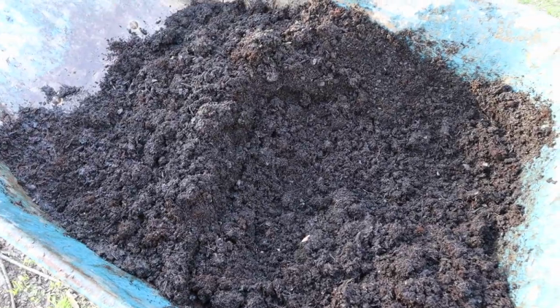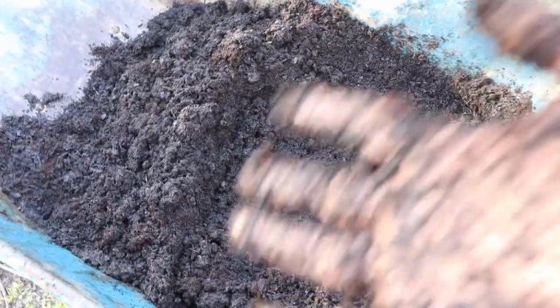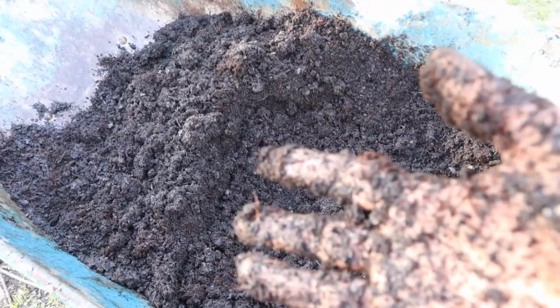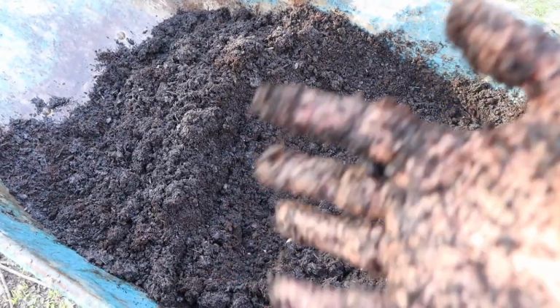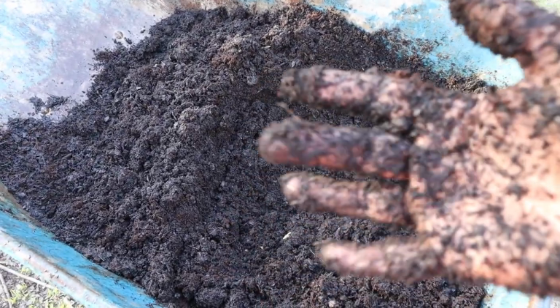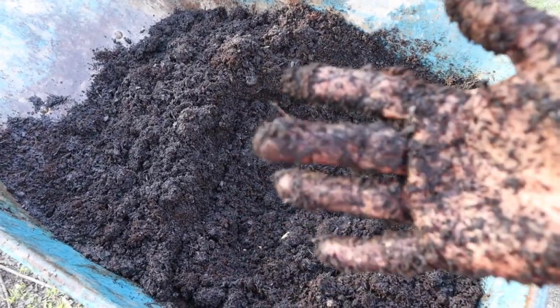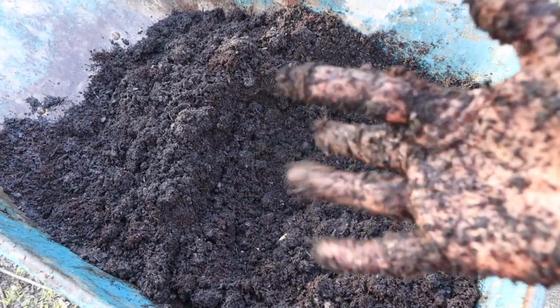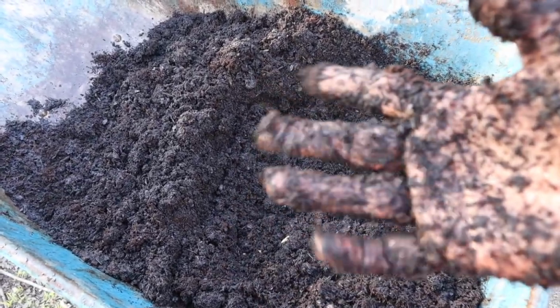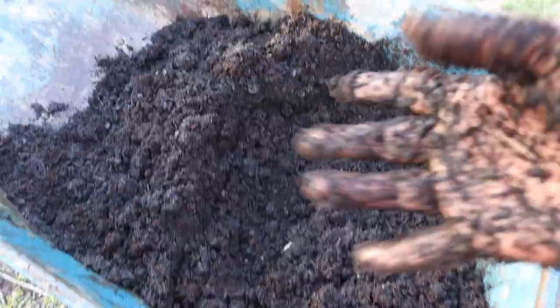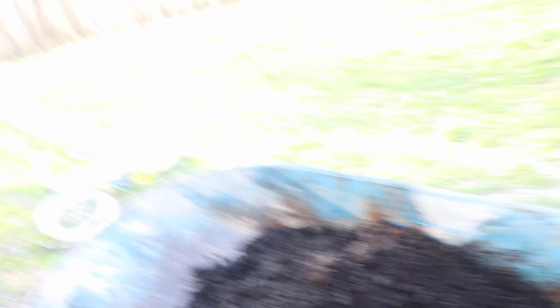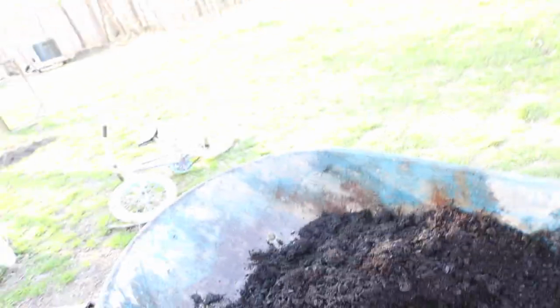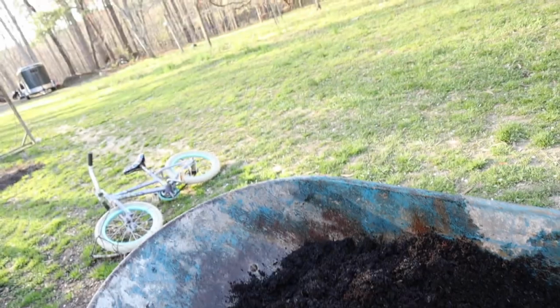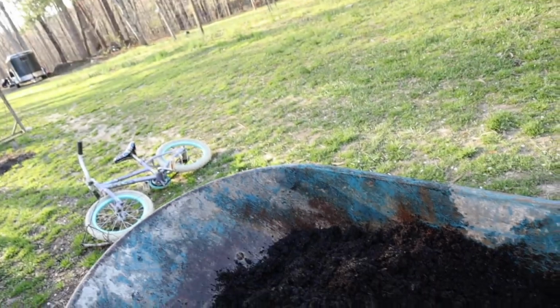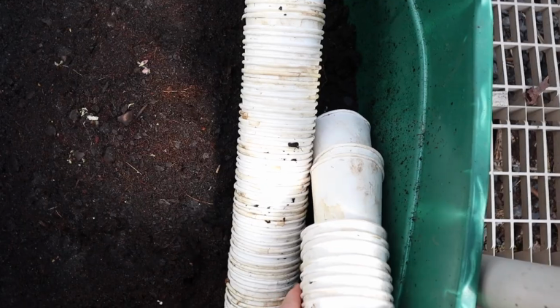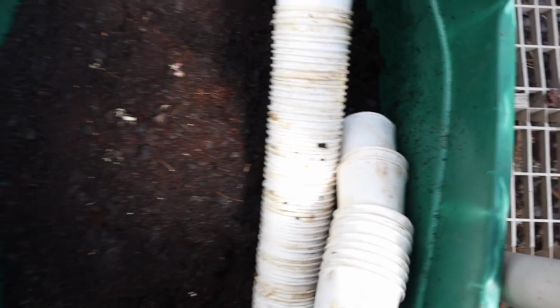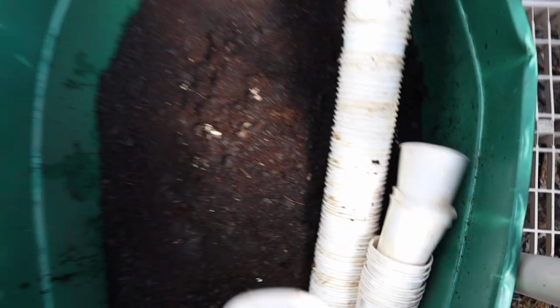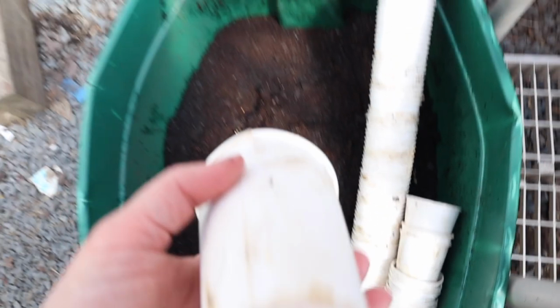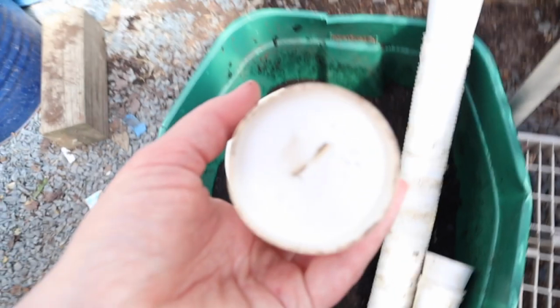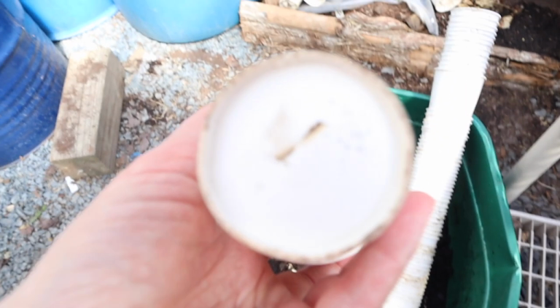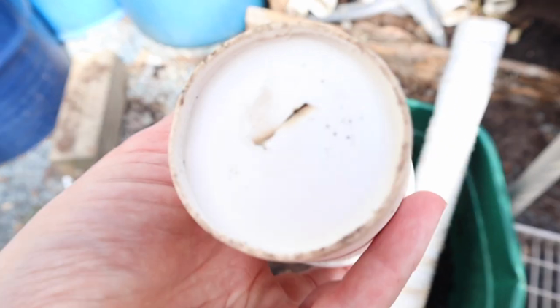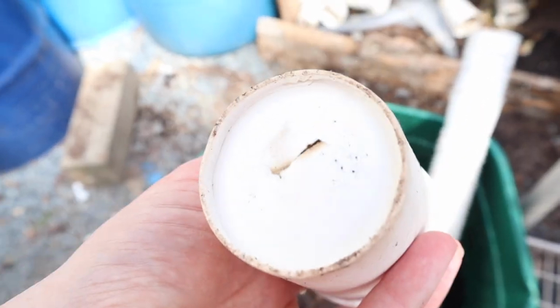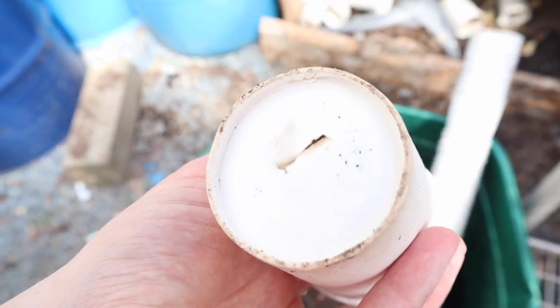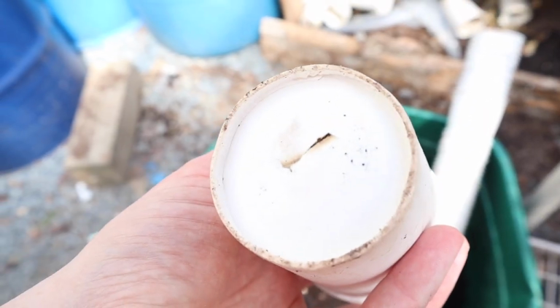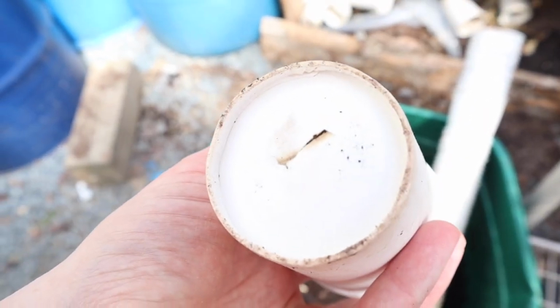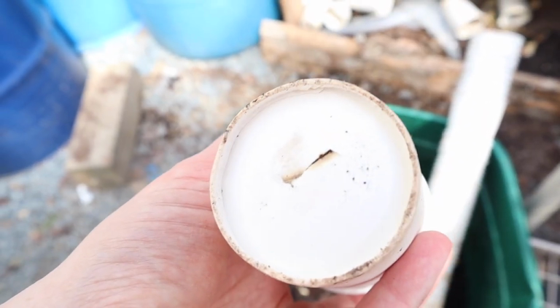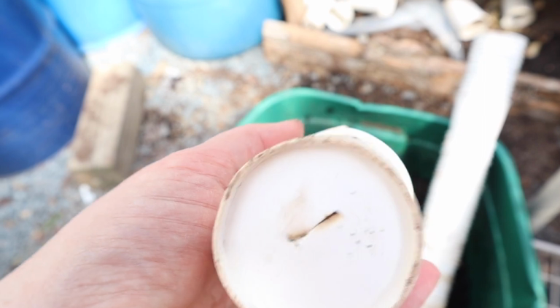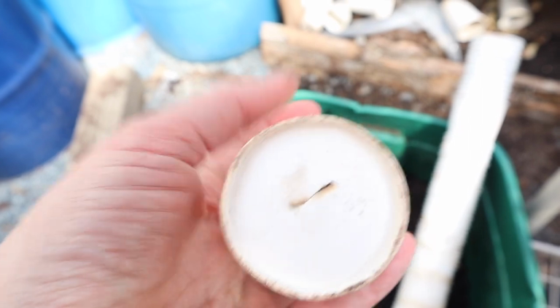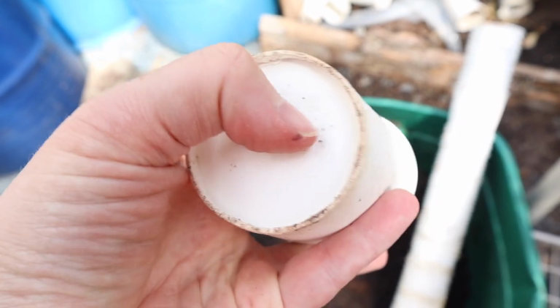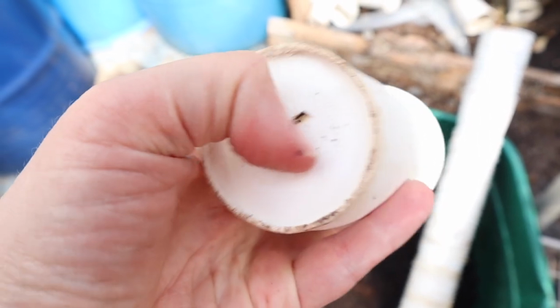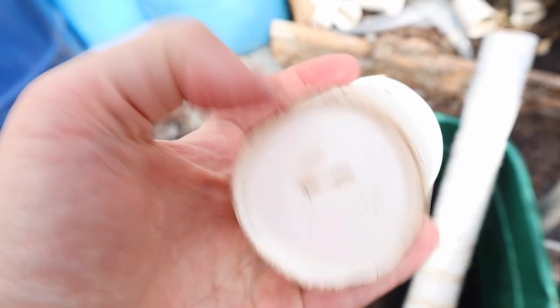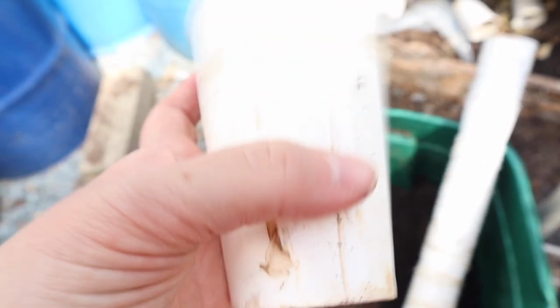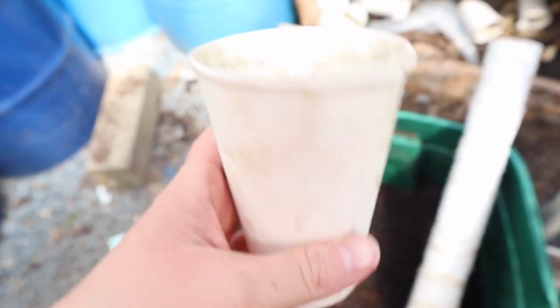I'll show you my hands here so you can see what's left on there for how moist it is. Next you need to get ready your cups. We use these paper cups and cut a hole in the bottom of them for drainage.